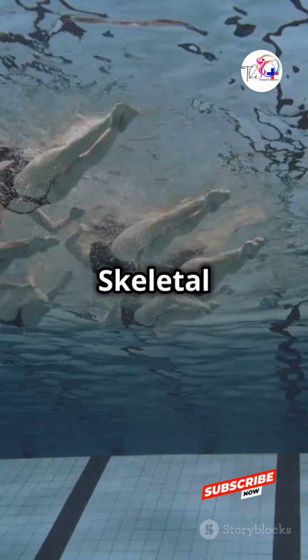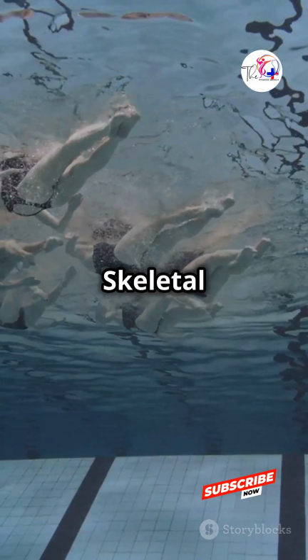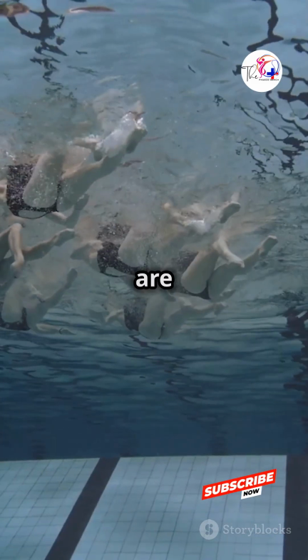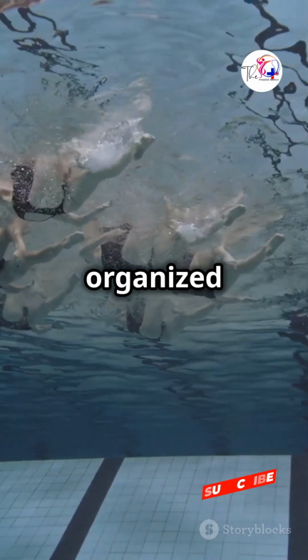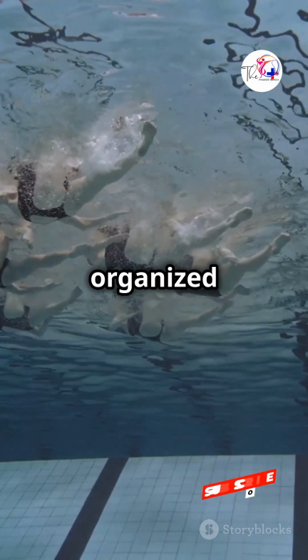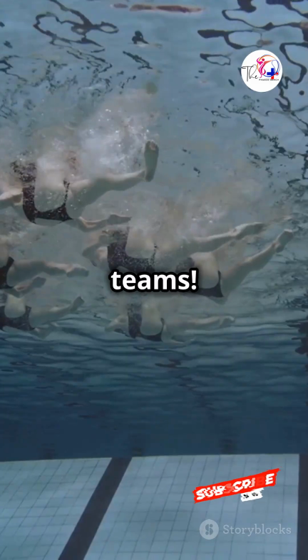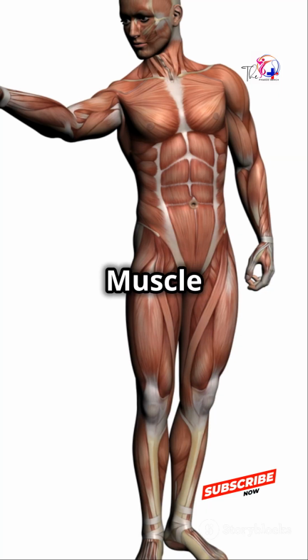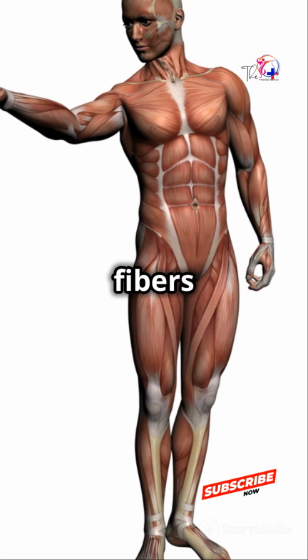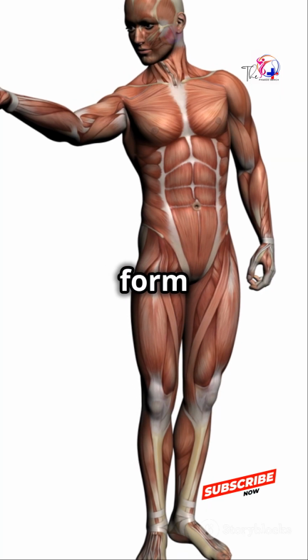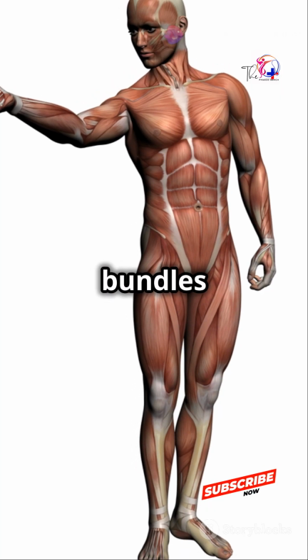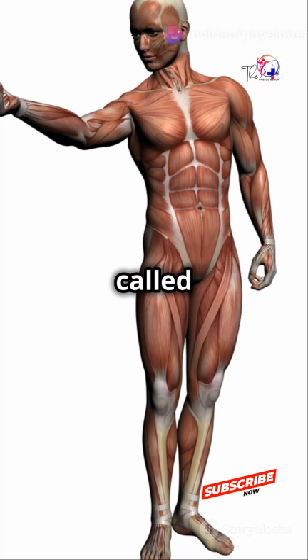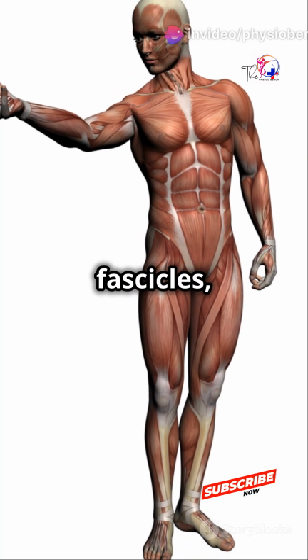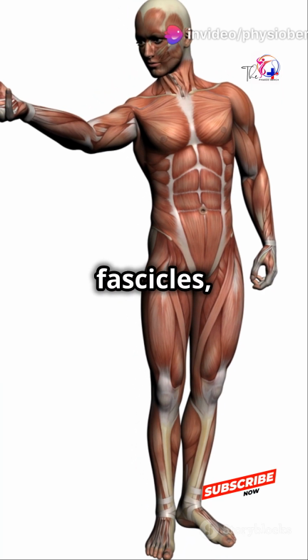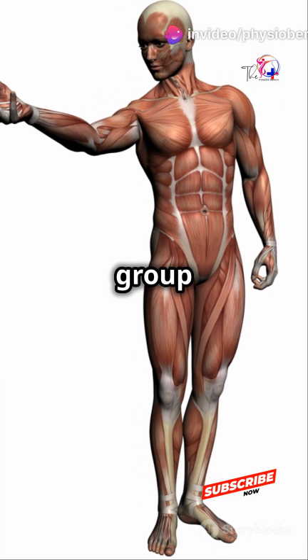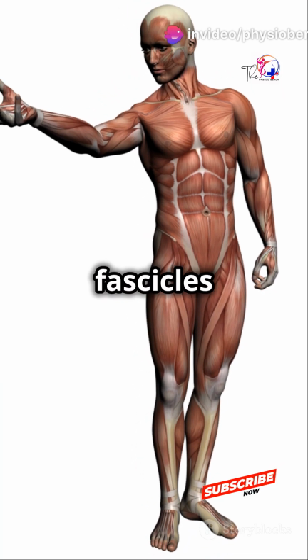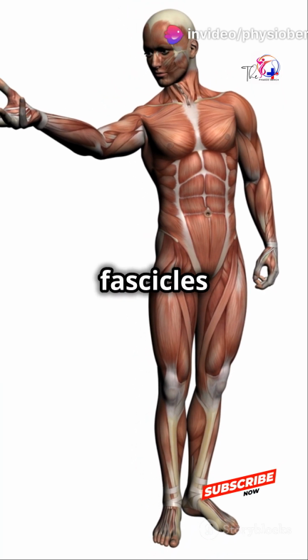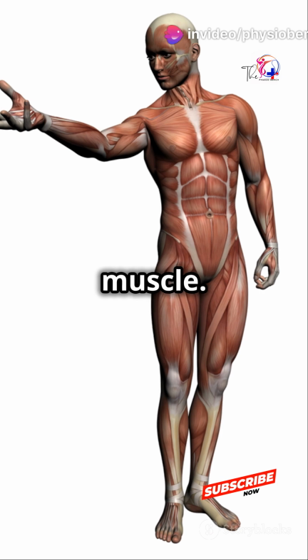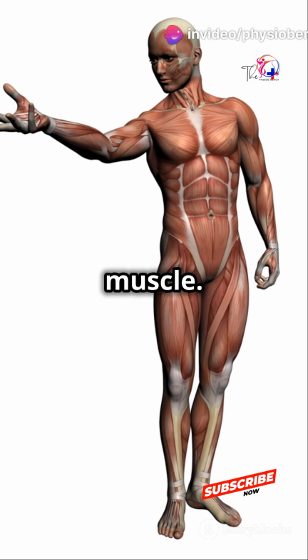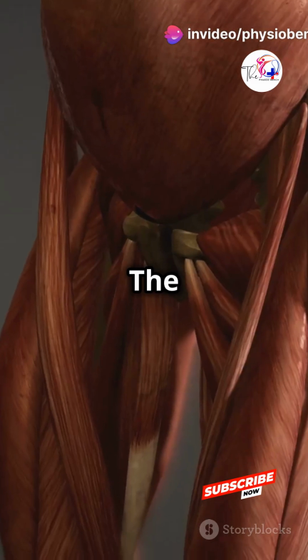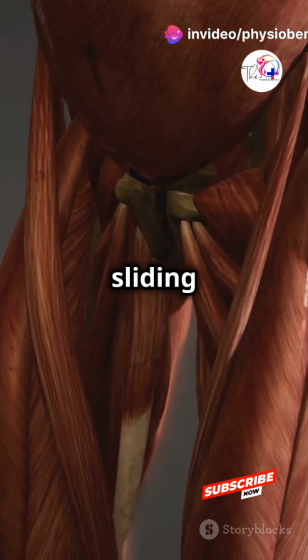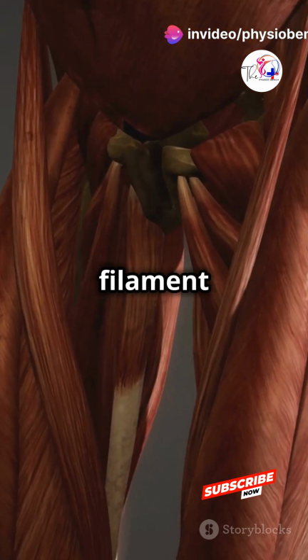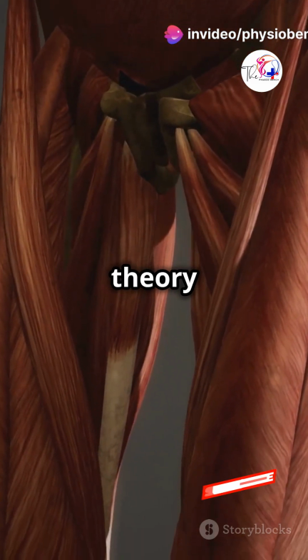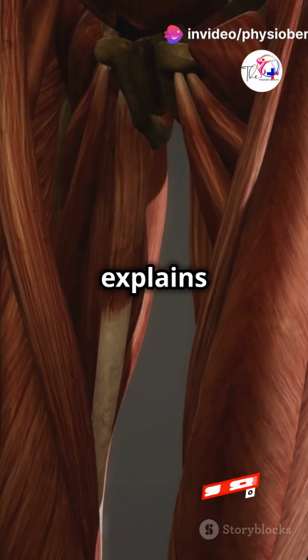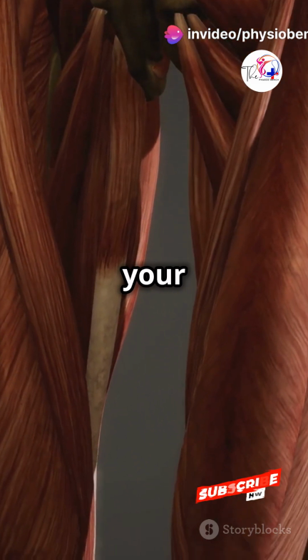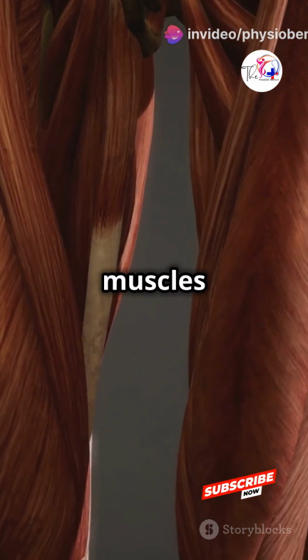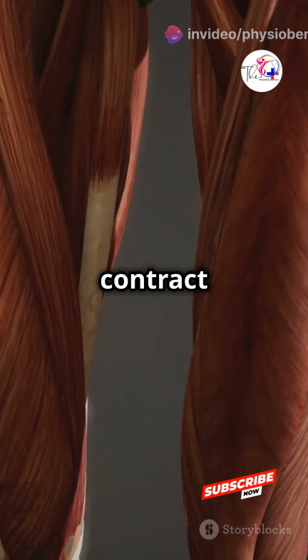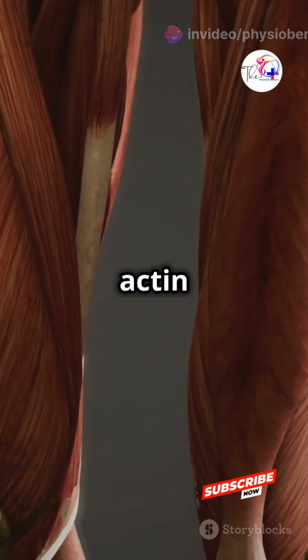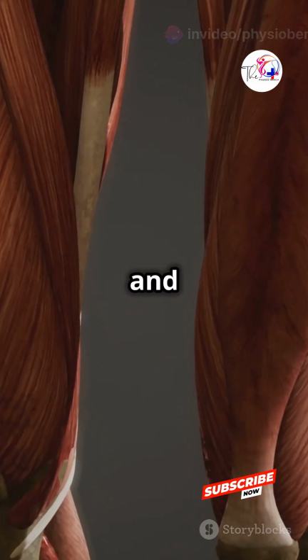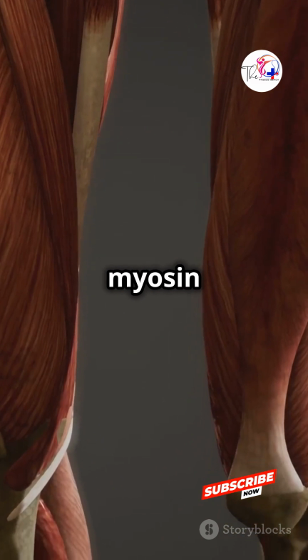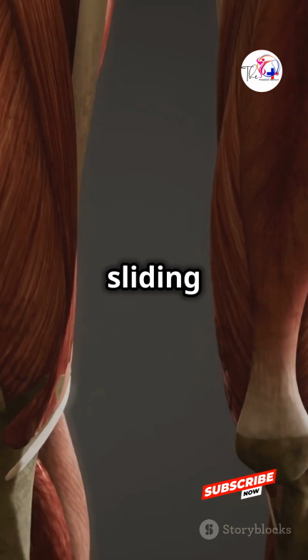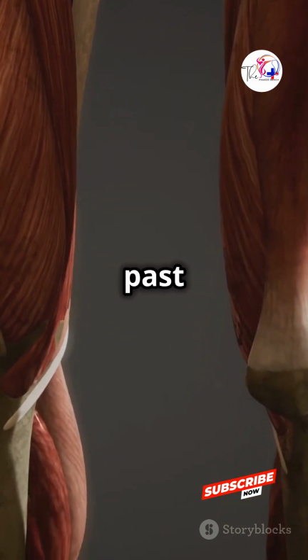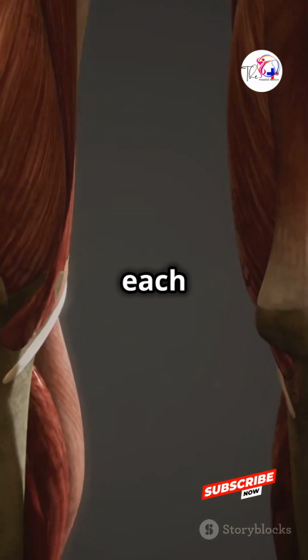Skeletal muscles are like organized teams. Muscle fibers form bundles called fascicles, and a group of fascicles makes a muscle. The sliding filament theory explains how your muscles contract by actin and myosin sliding past each other.